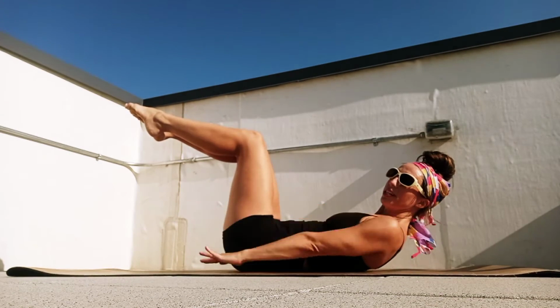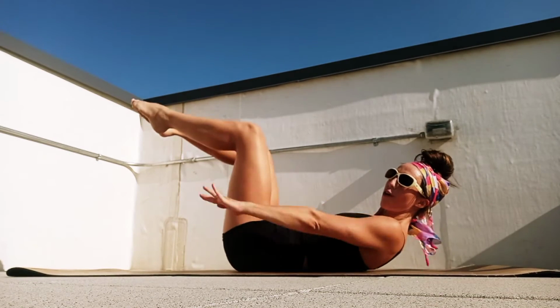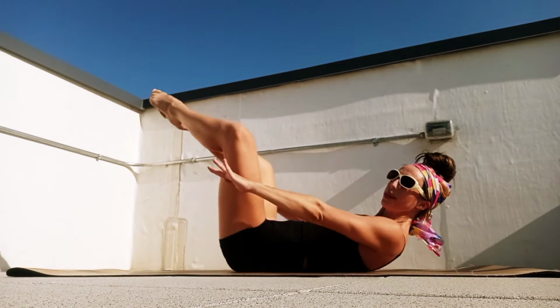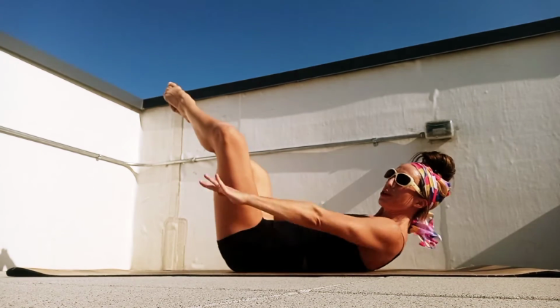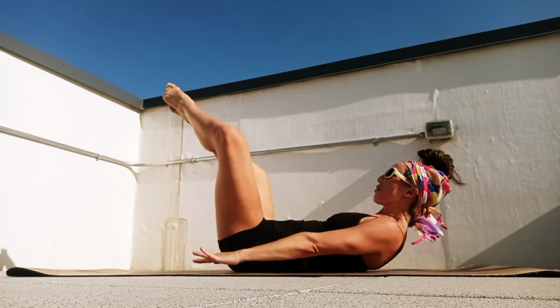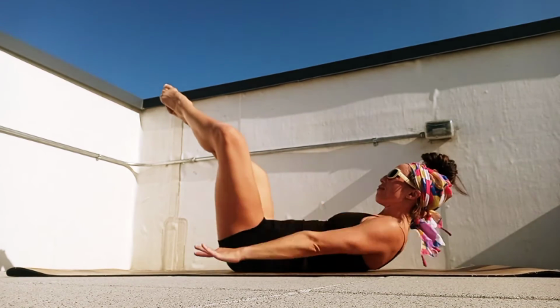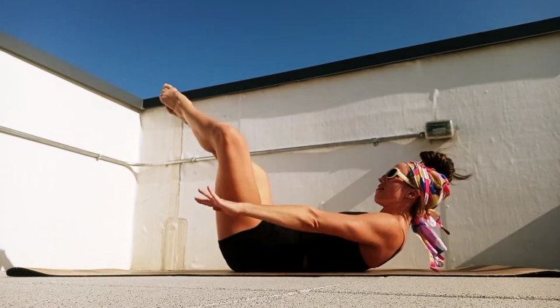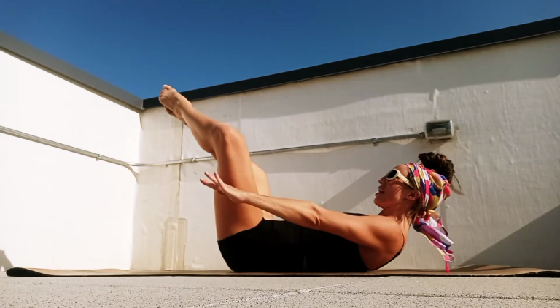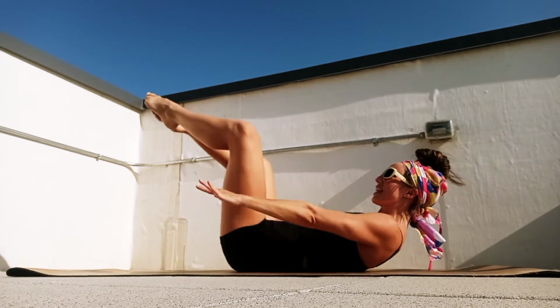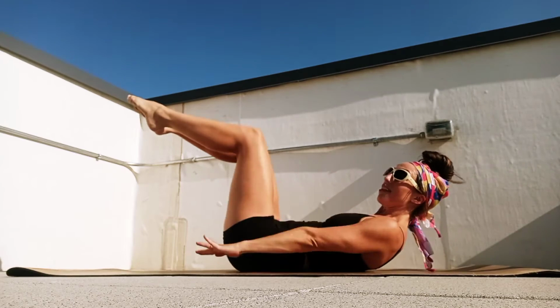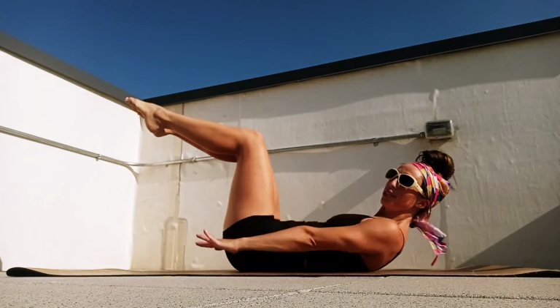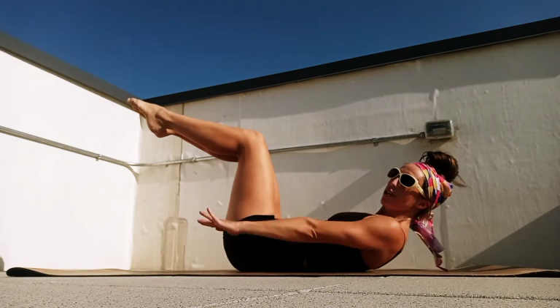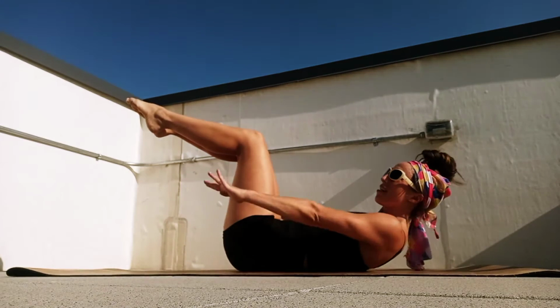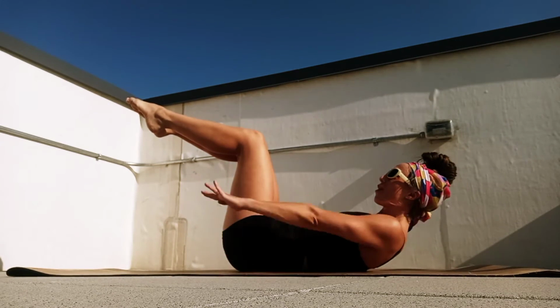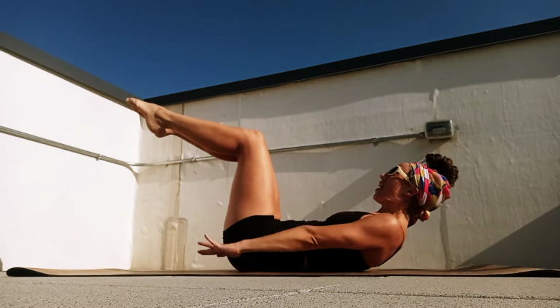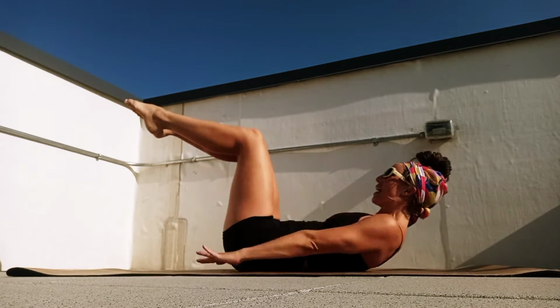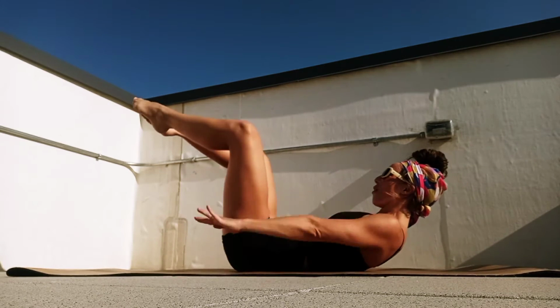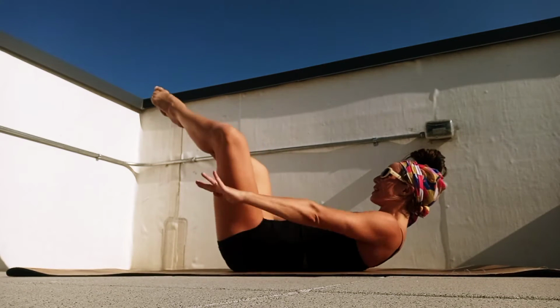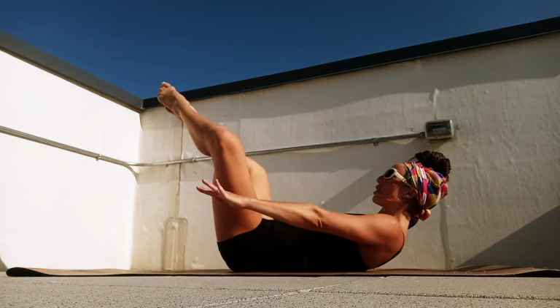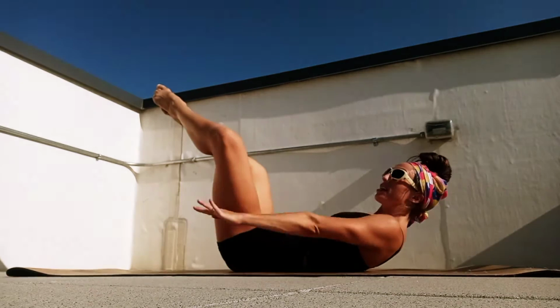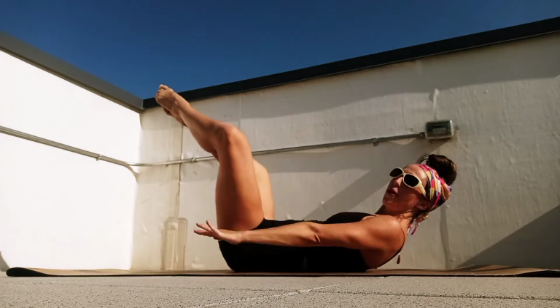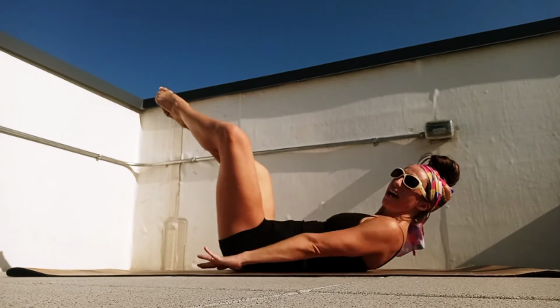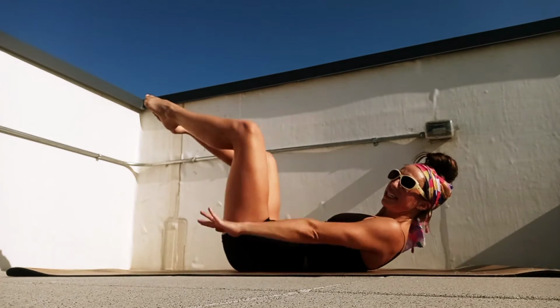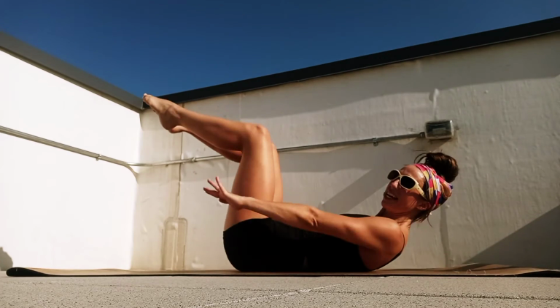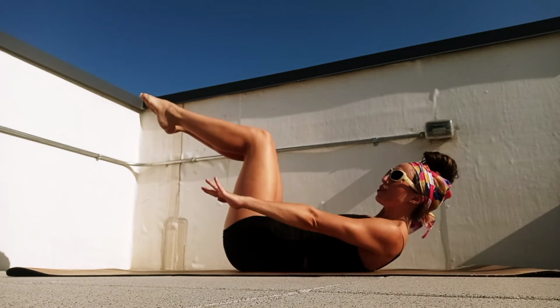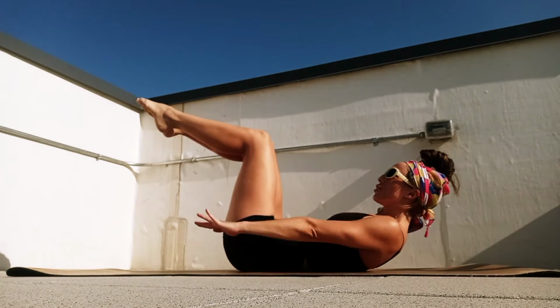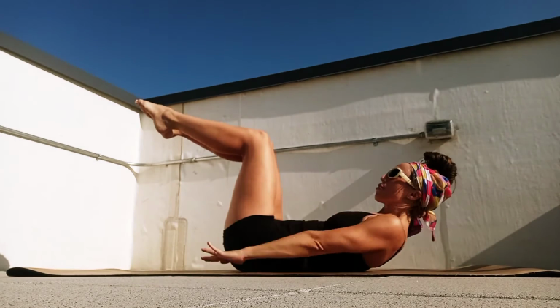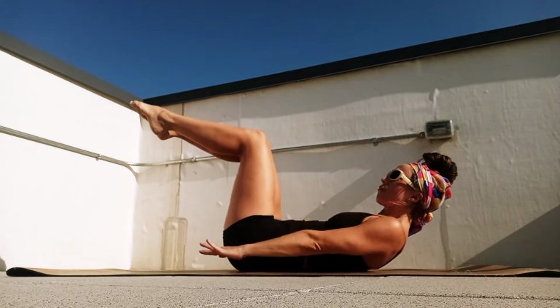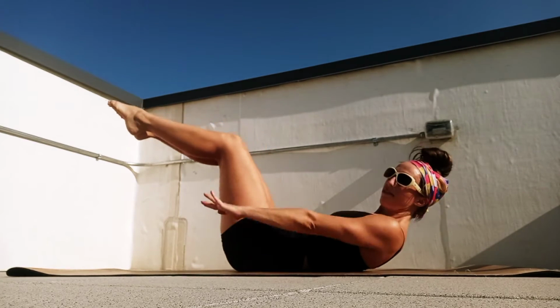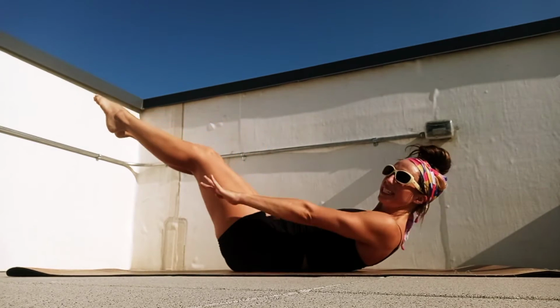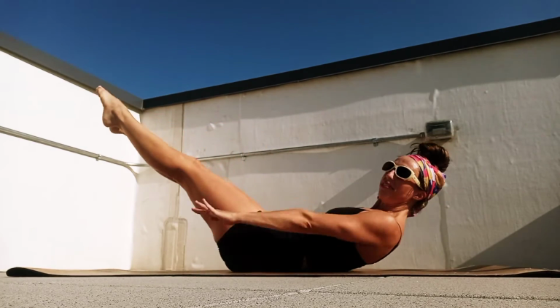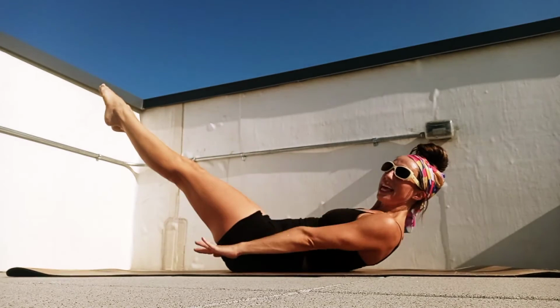Two more sets. Open, two, three, four, five. Exhale and close, two, three, four, five. Let's open, two, three, four, five. Exhale and close, two, three, four. Now on five, extend those legs.